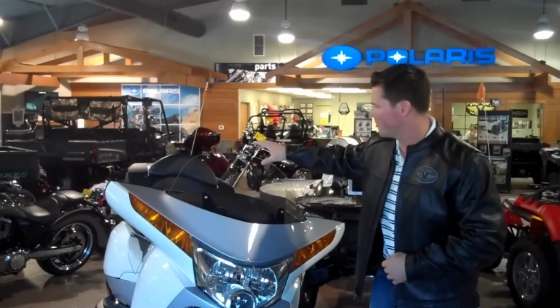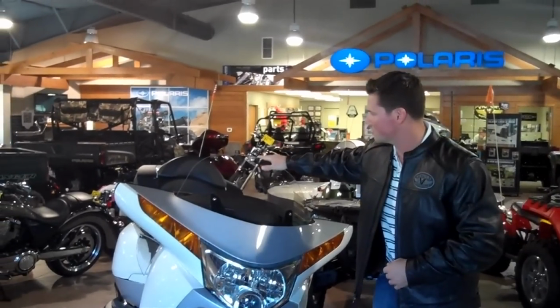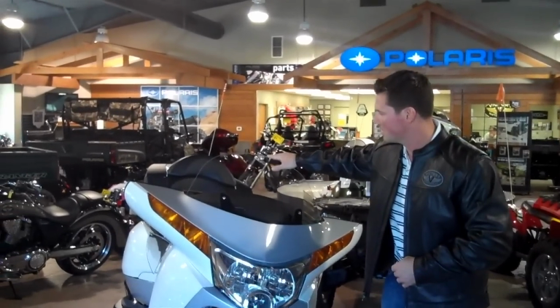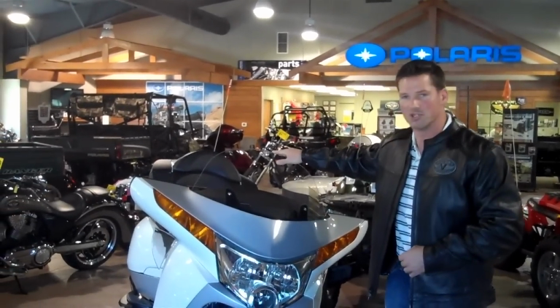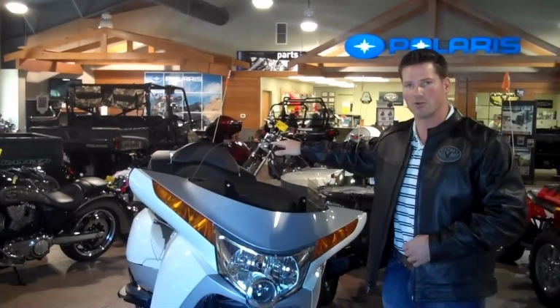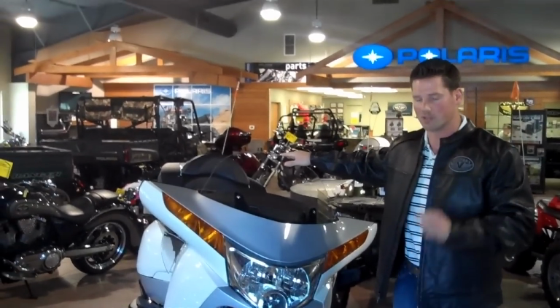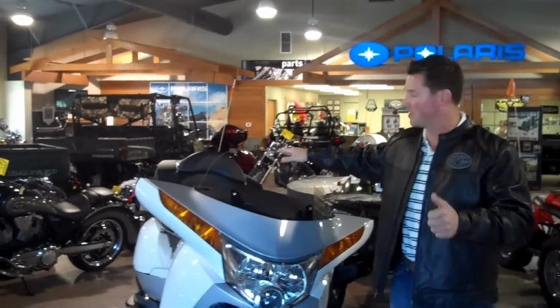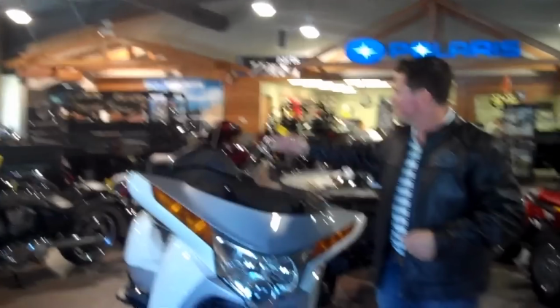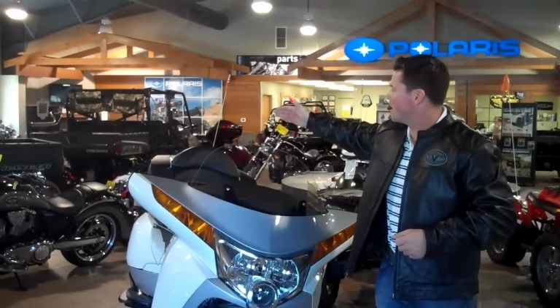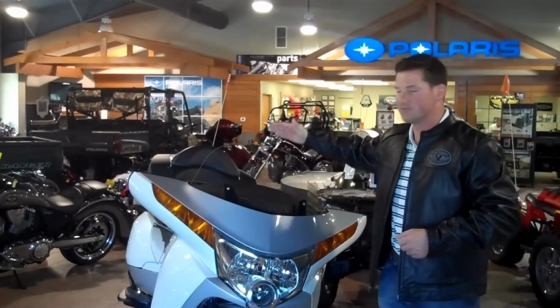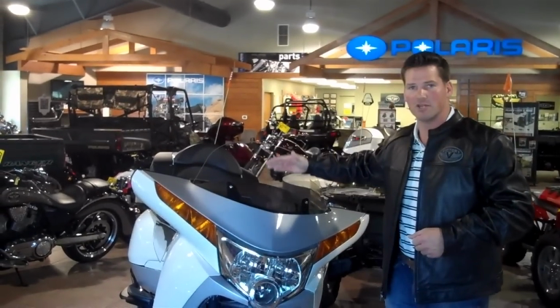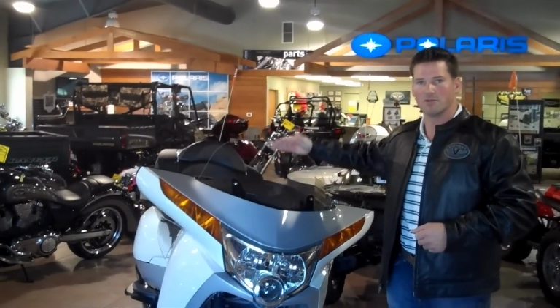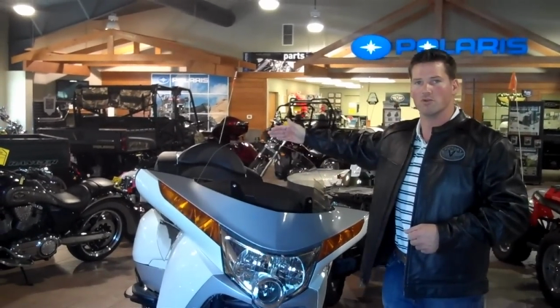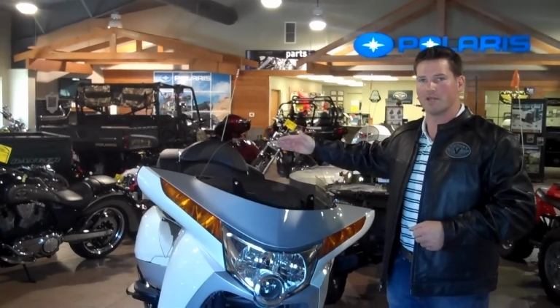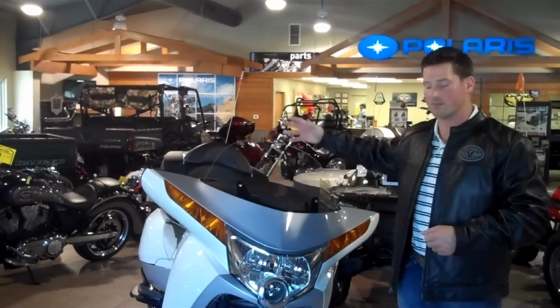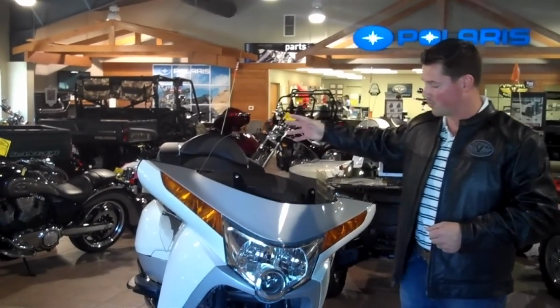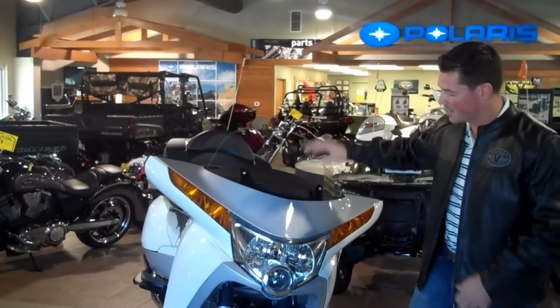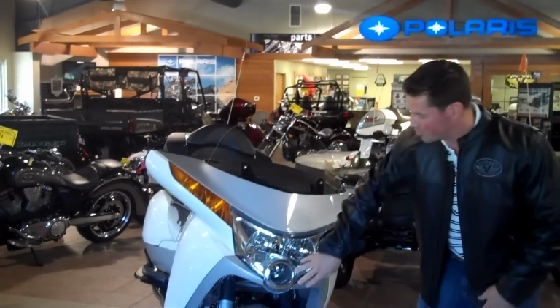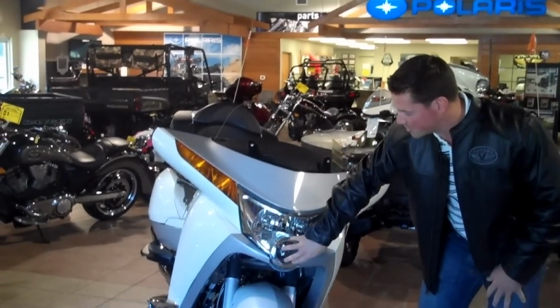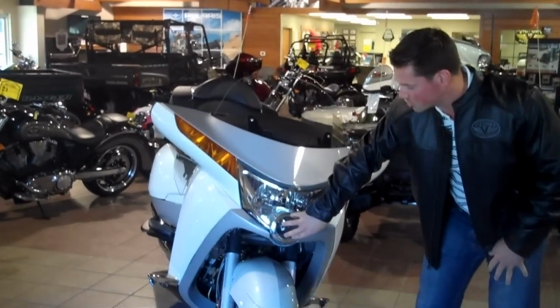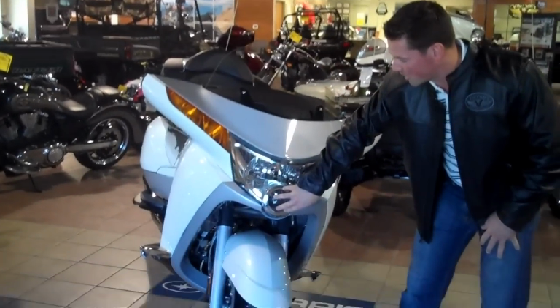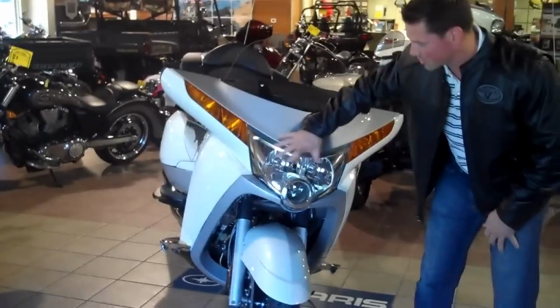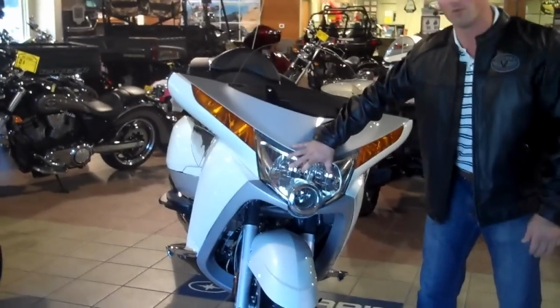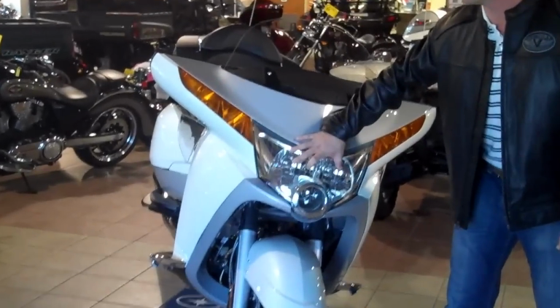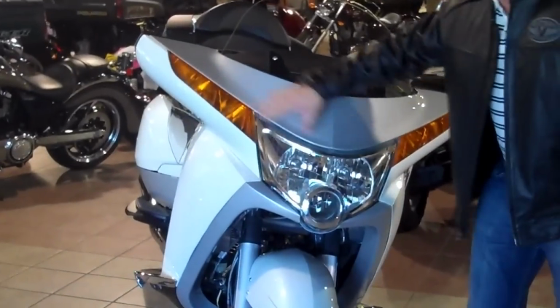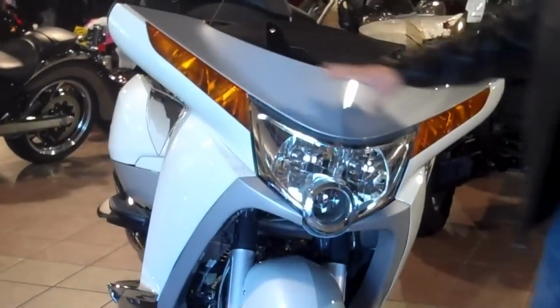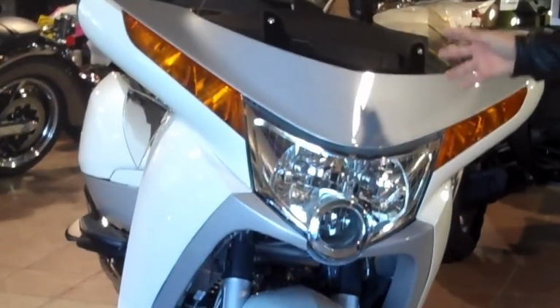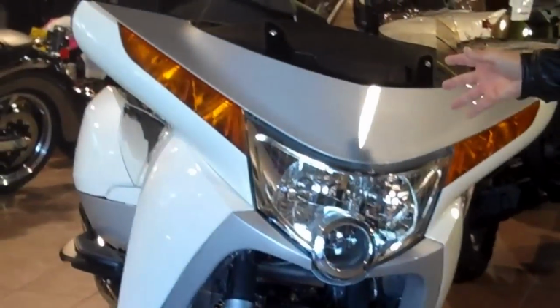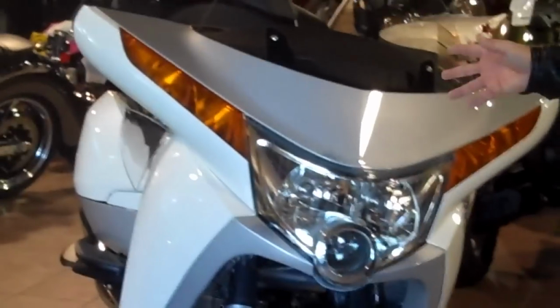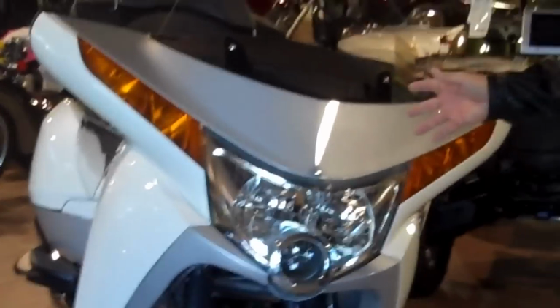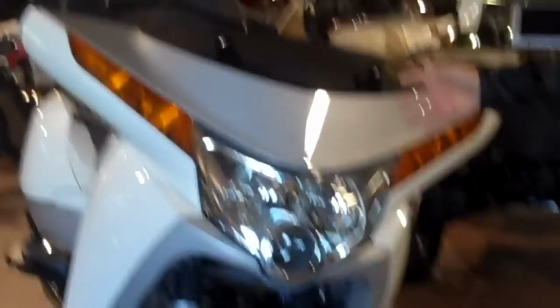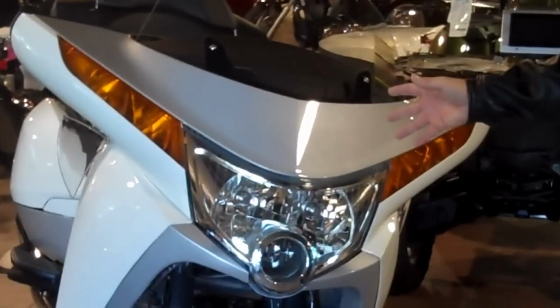Every Vision has this electric windshield. You push a button and get three and a half inches of deviation so you and your rear passenger can be comfortable. There's also a huge high-intensity discharge light on top of your running lights. You're lit up all the way around on this bike, so you've got great visibility day or night.